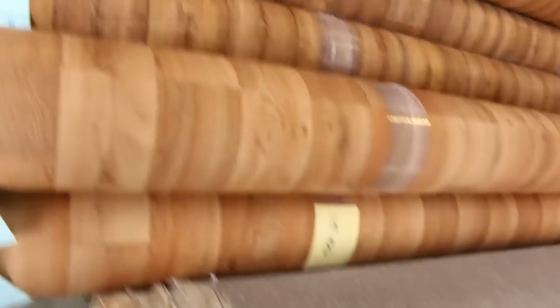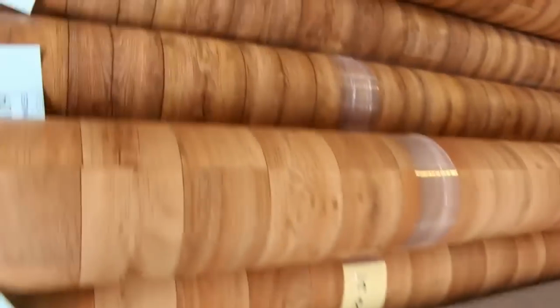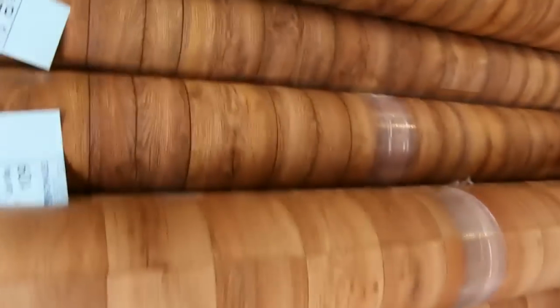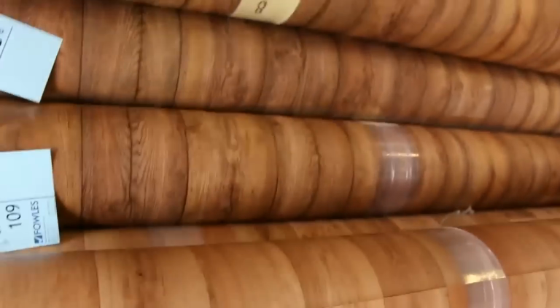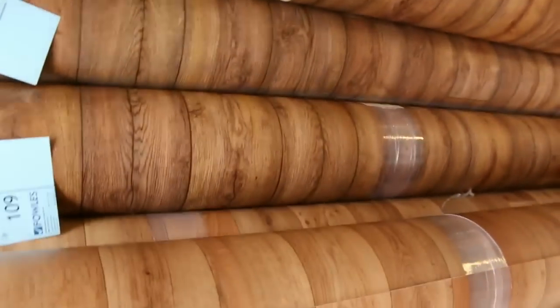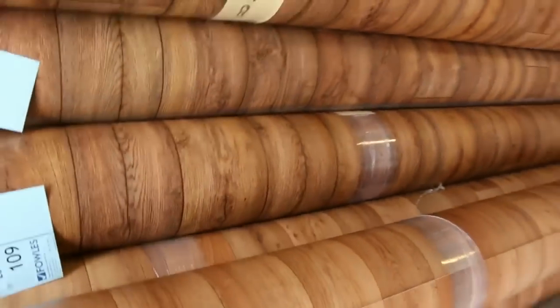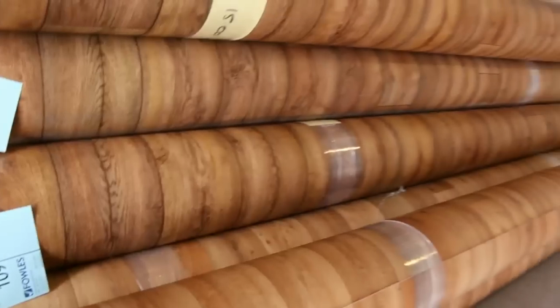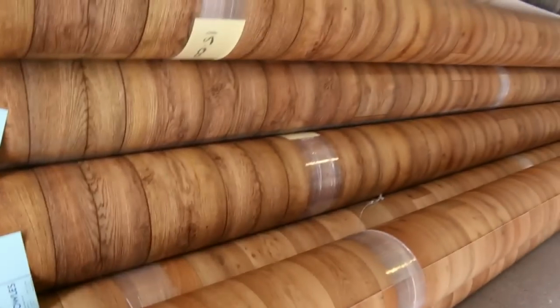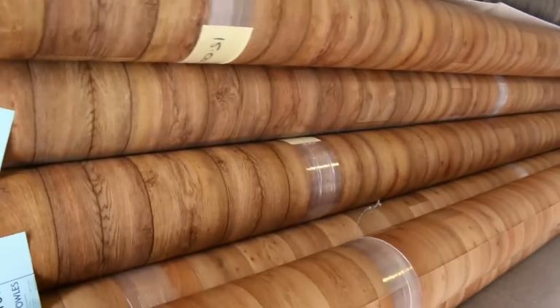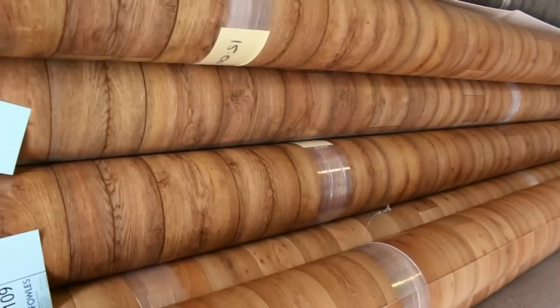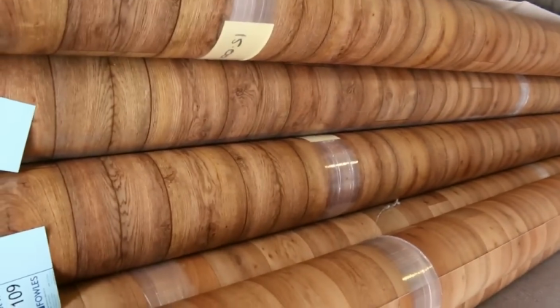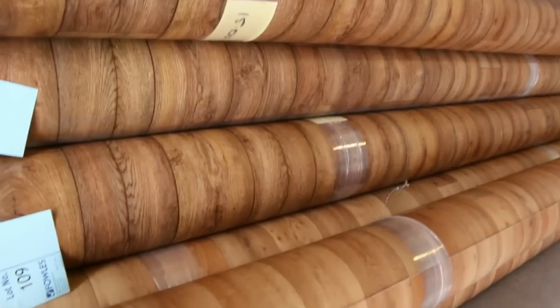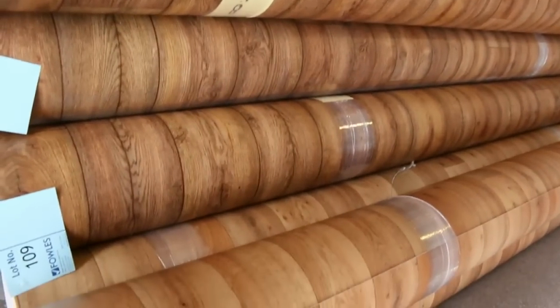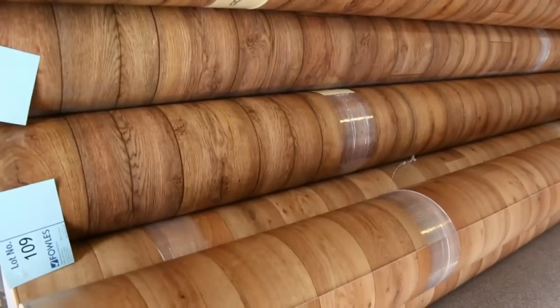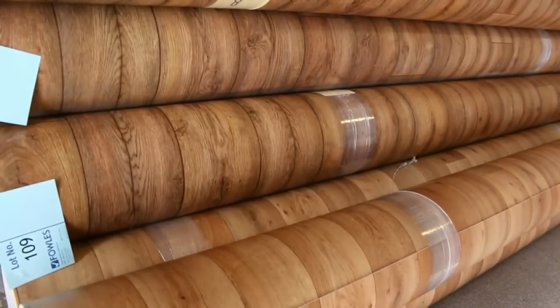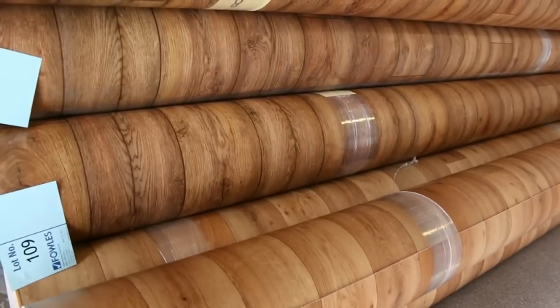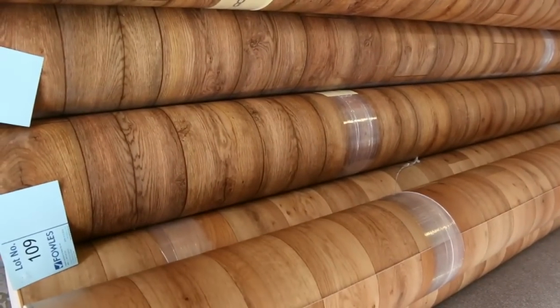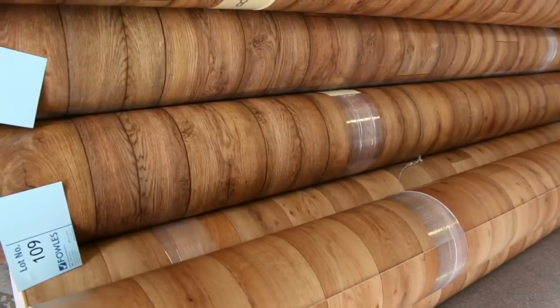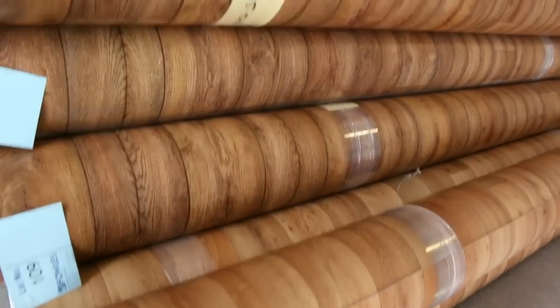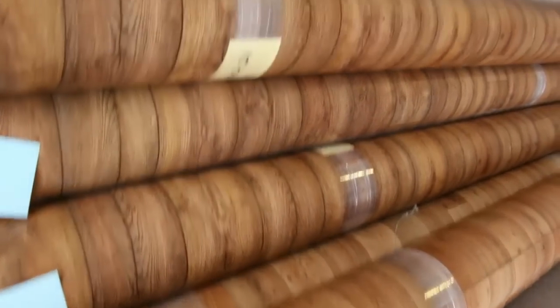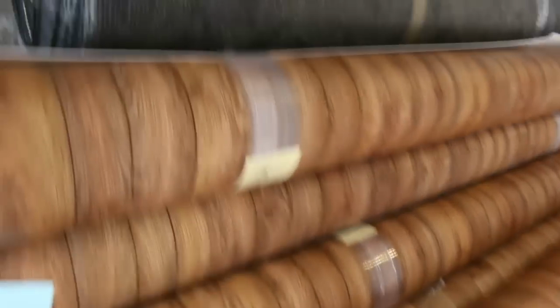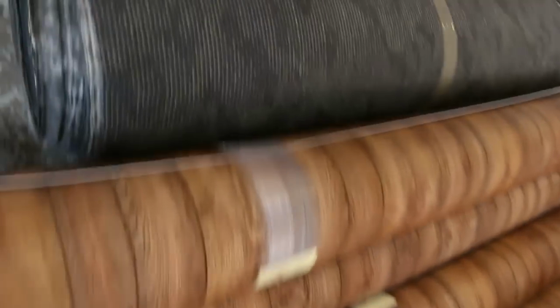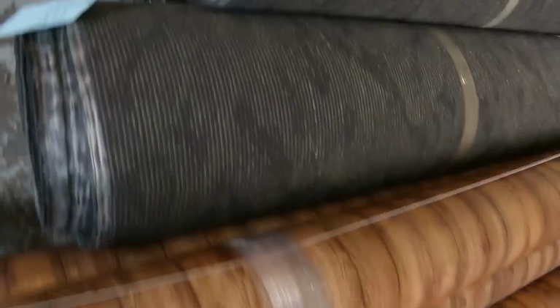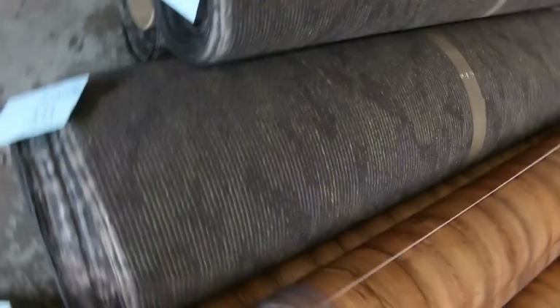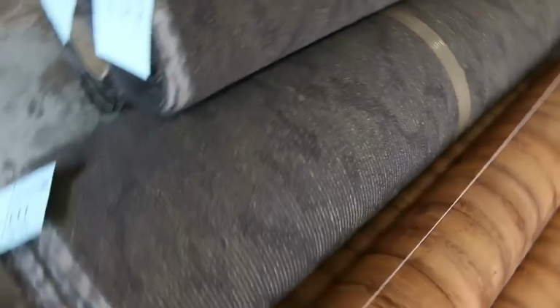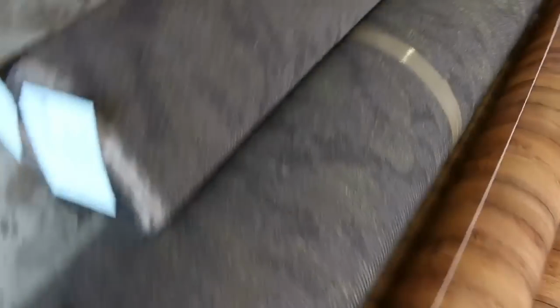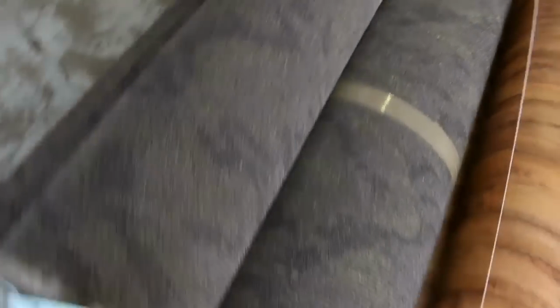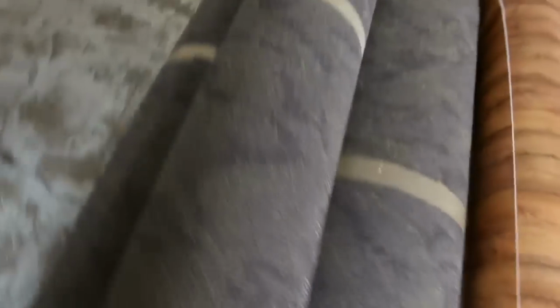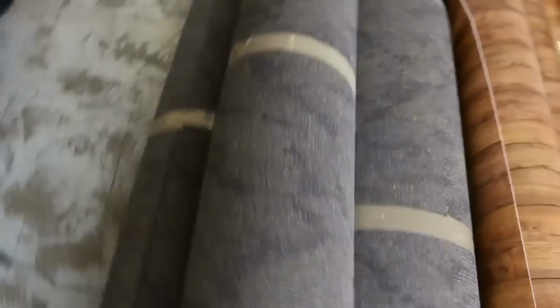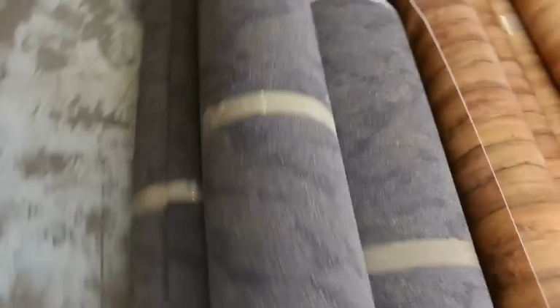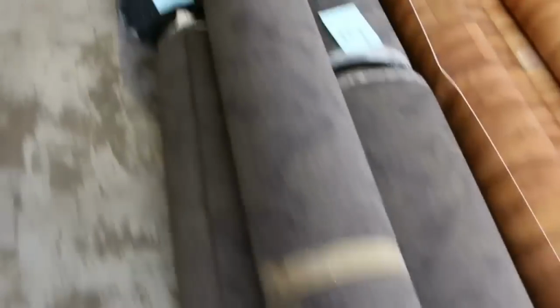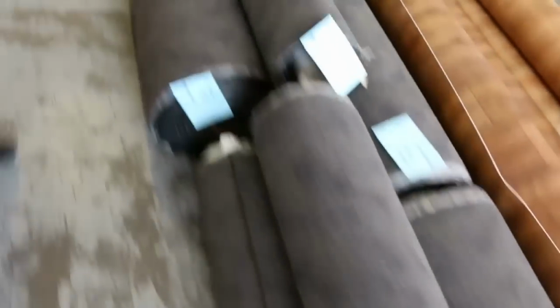4 metre wide vinyl — we've been clearing this out for as low as $20 a metre, which is awesome value because that normally retails around about $100. Great buying there on the 4 metre wide vinyl.